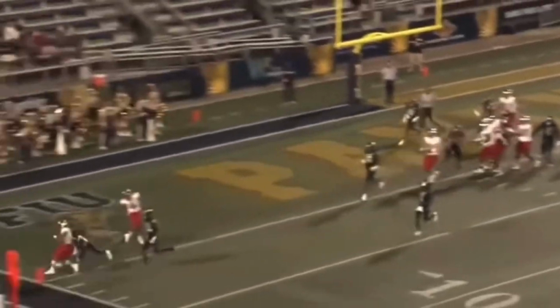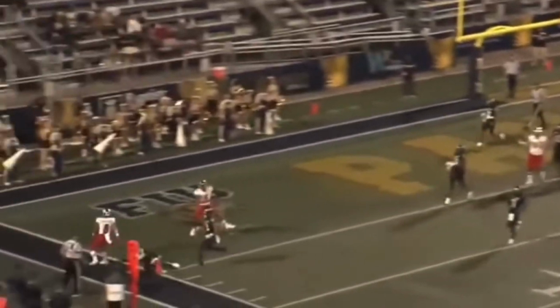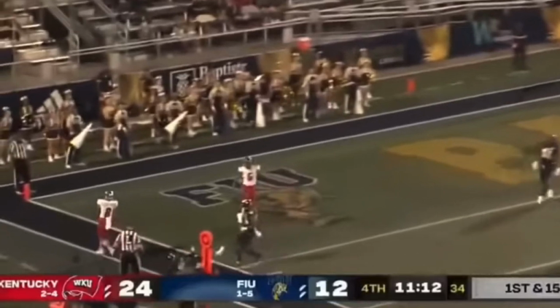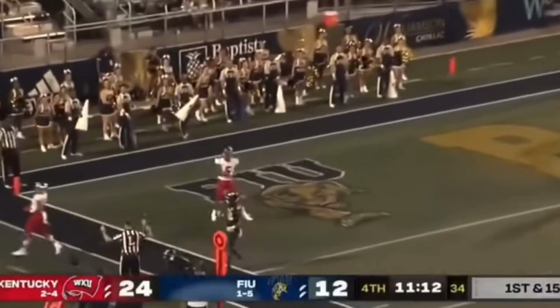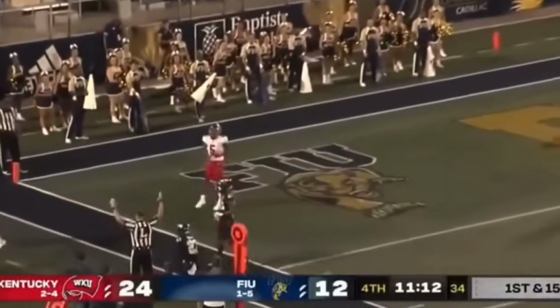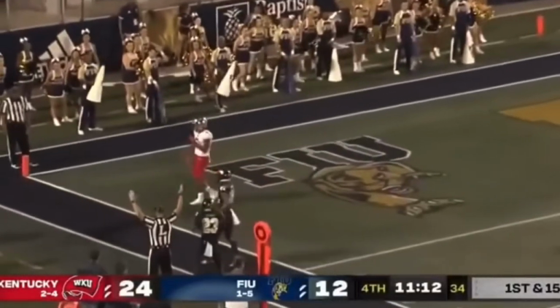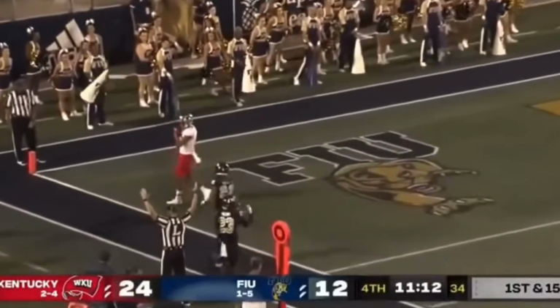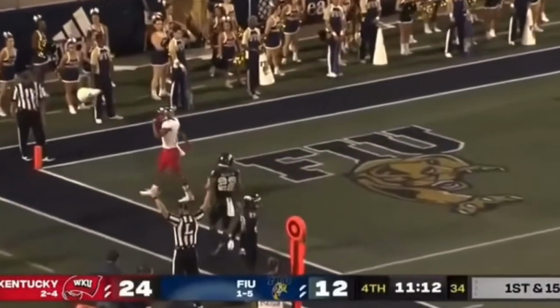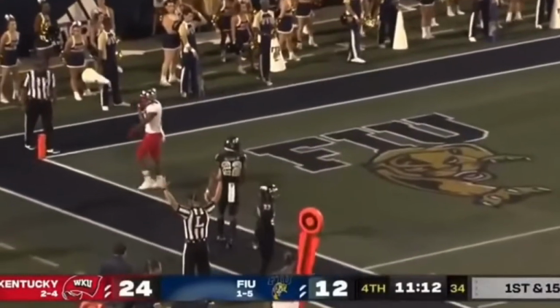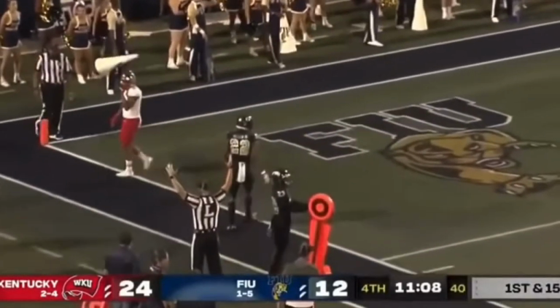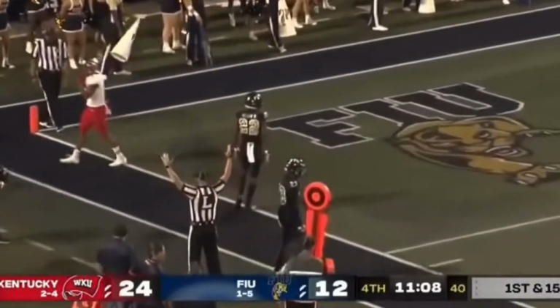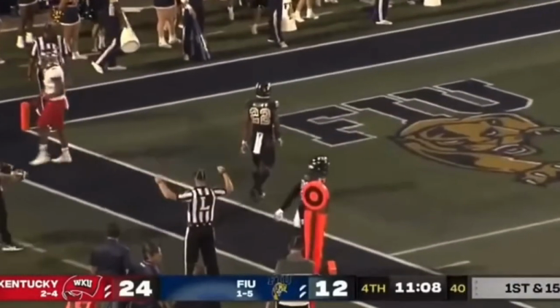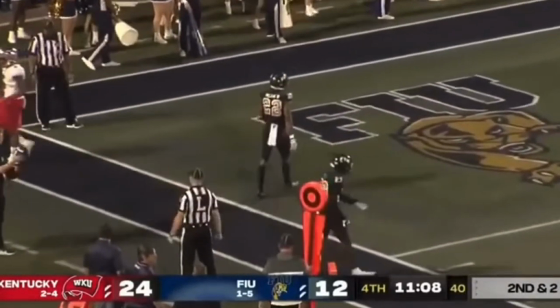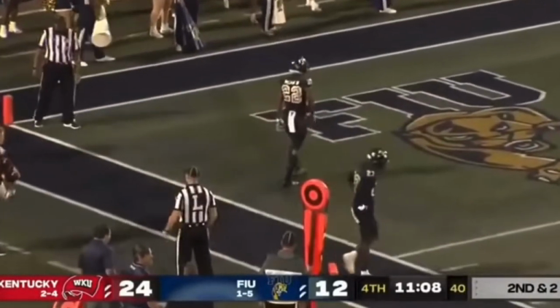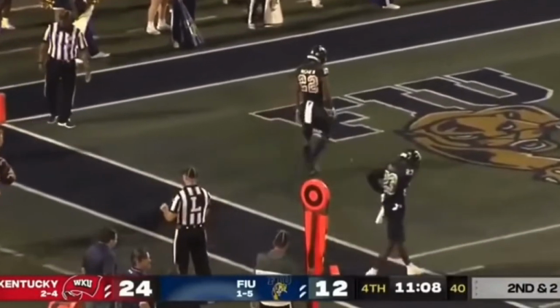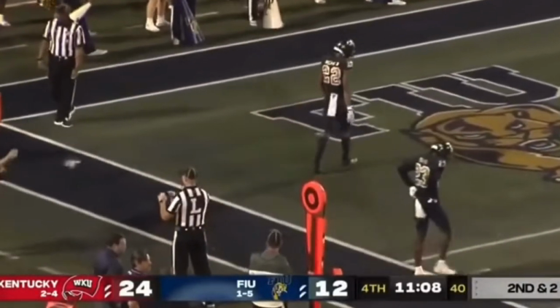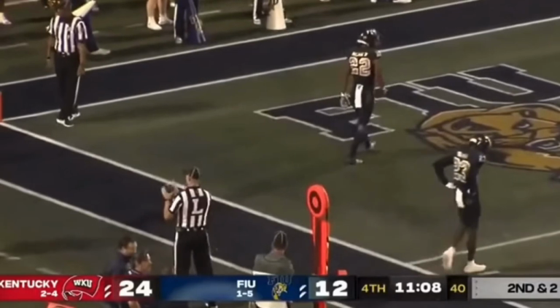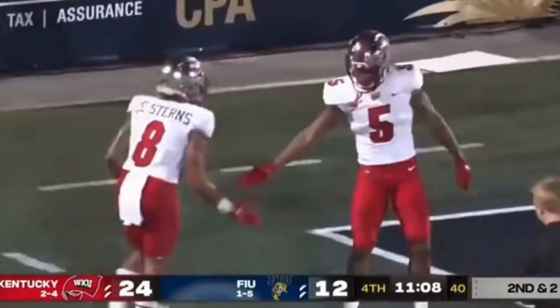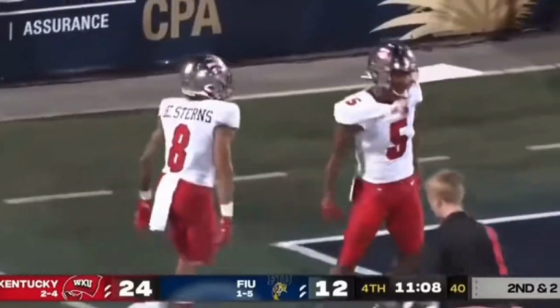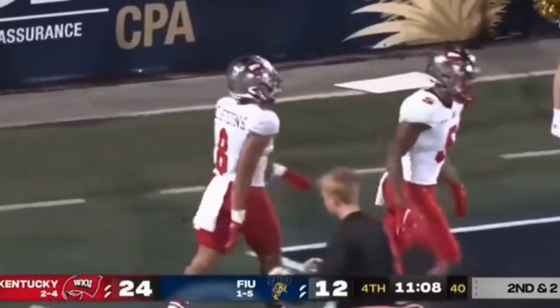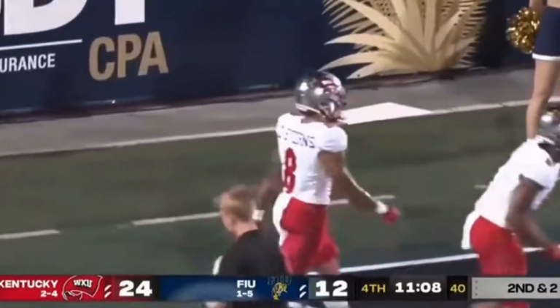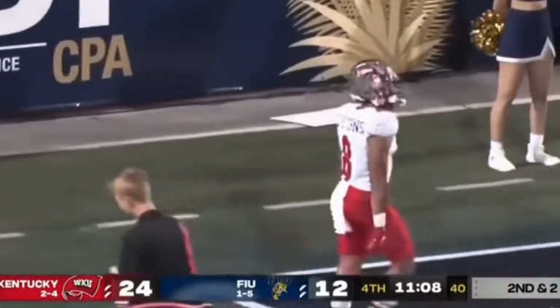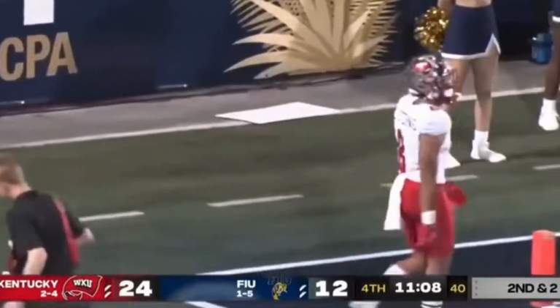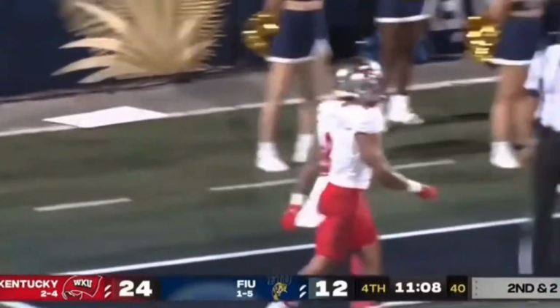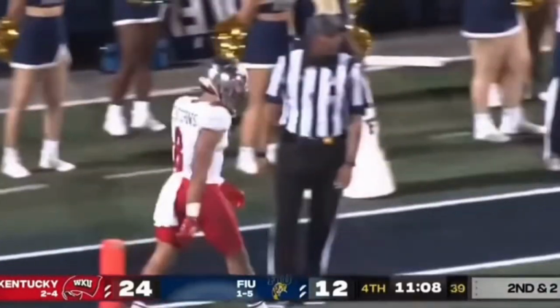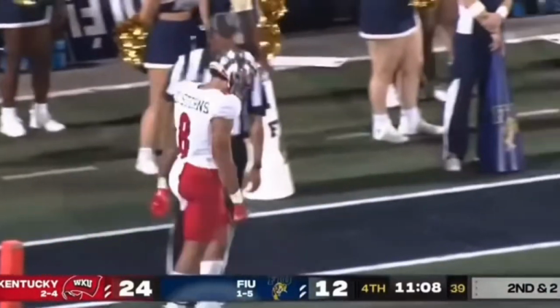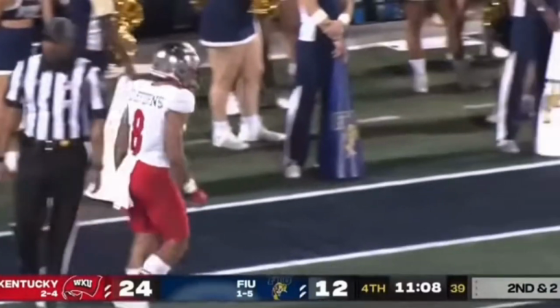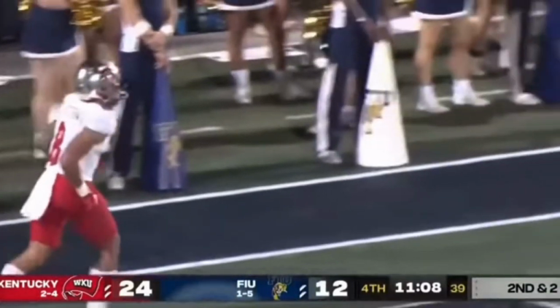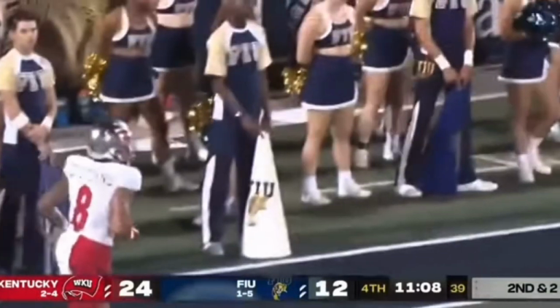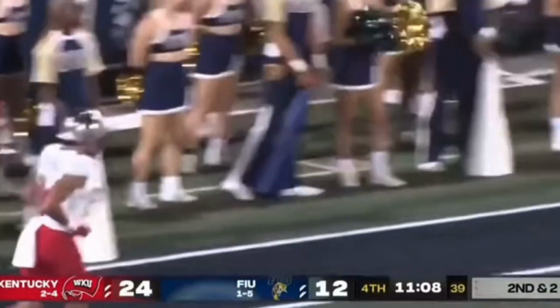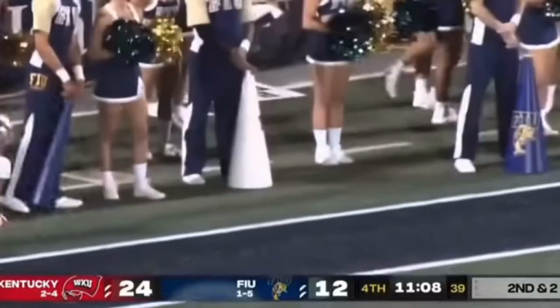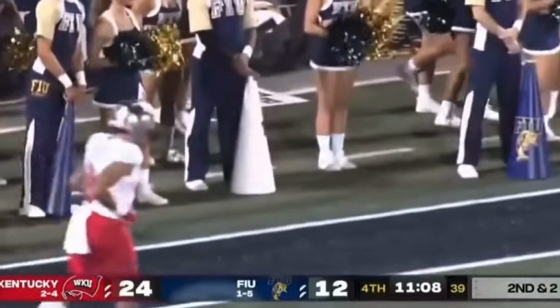A former Houston Baptist player, now Western Kentucky adds another. Hilltoppers in the end zone. It's 30-12. And guess who it is — Jareth Stearns.